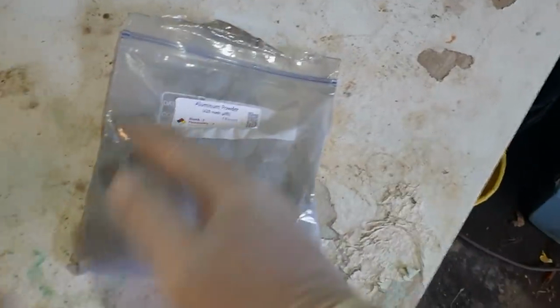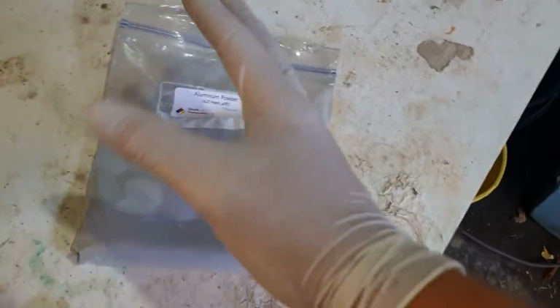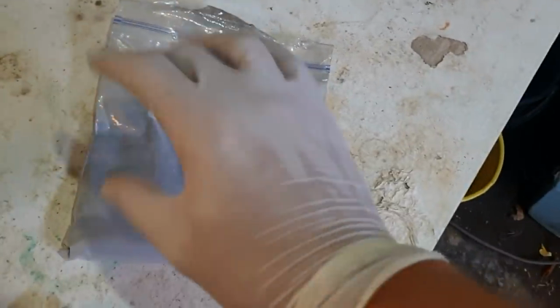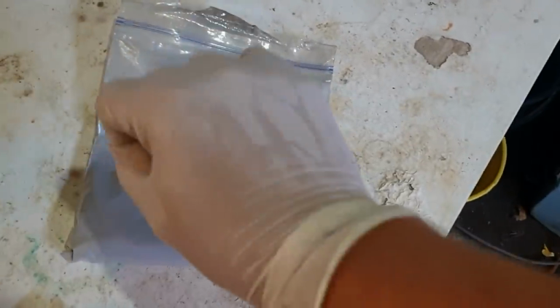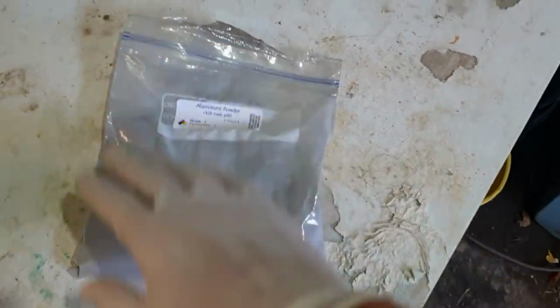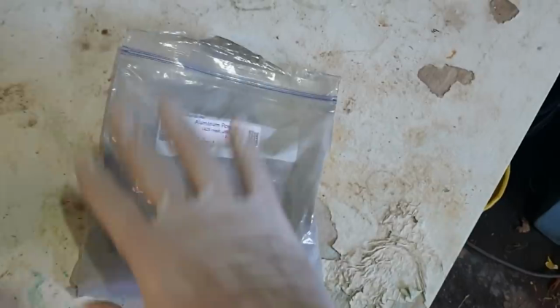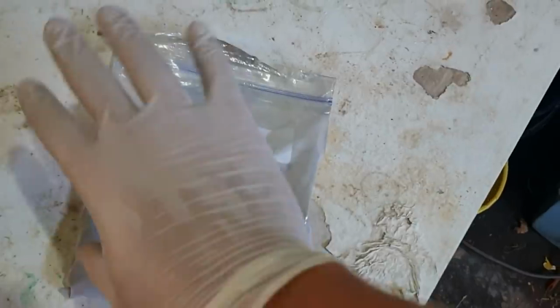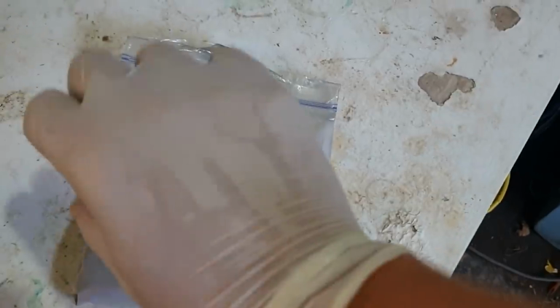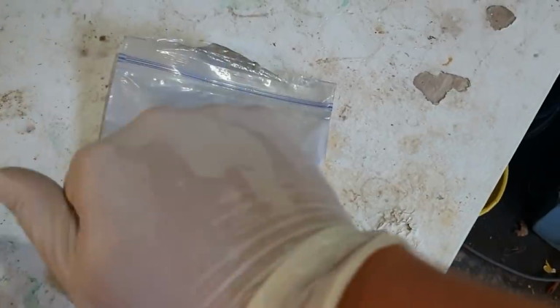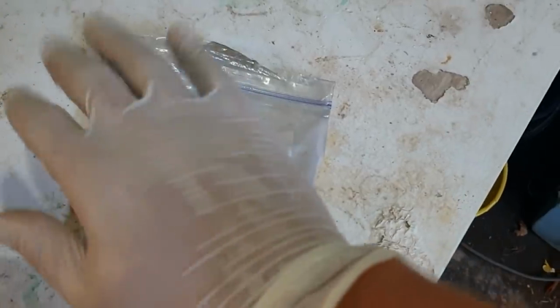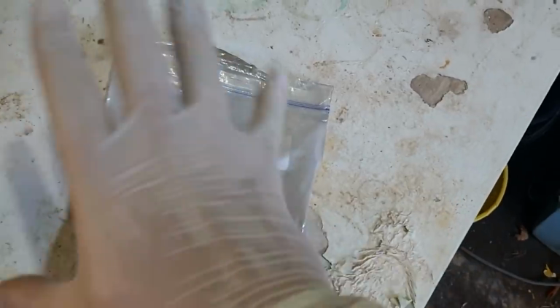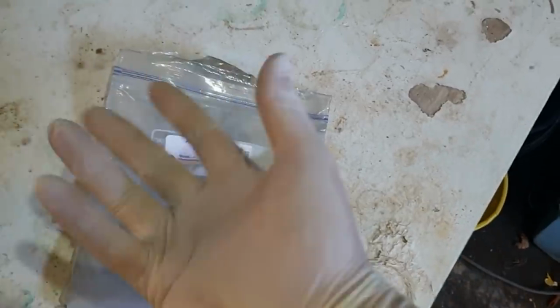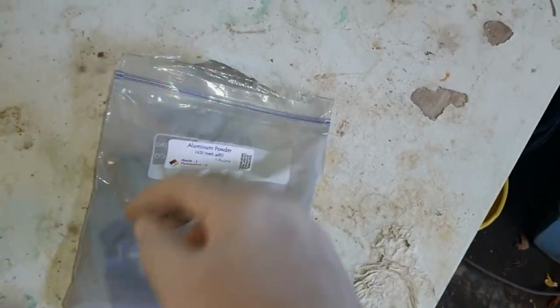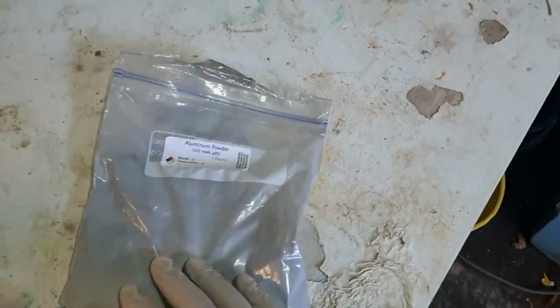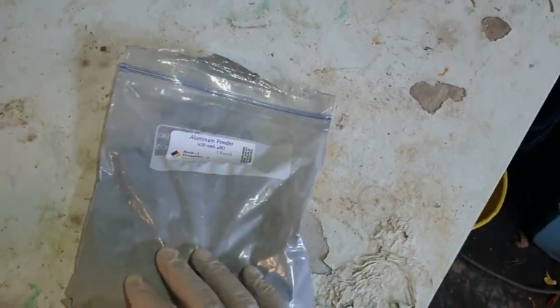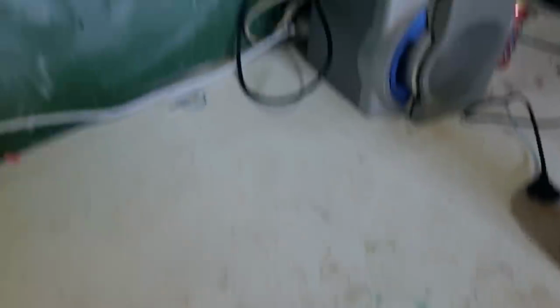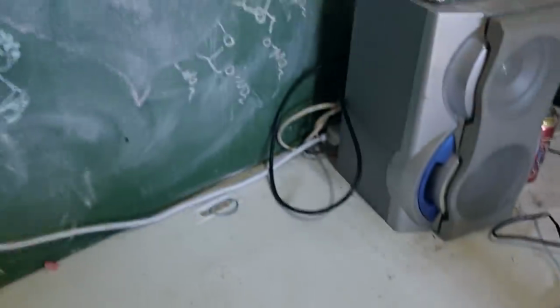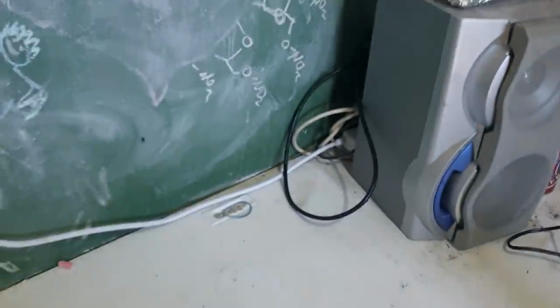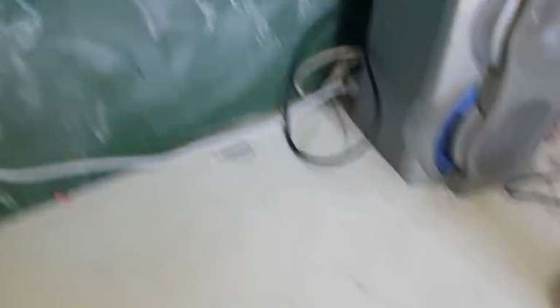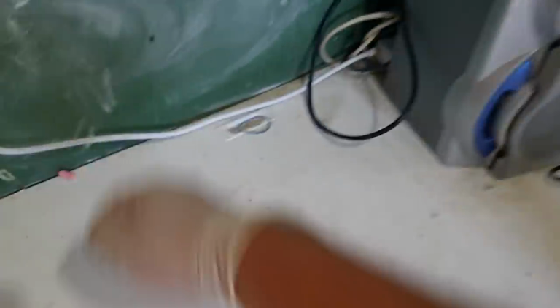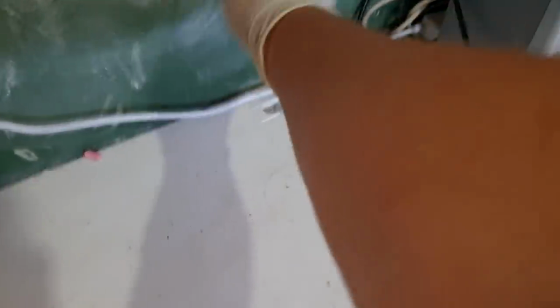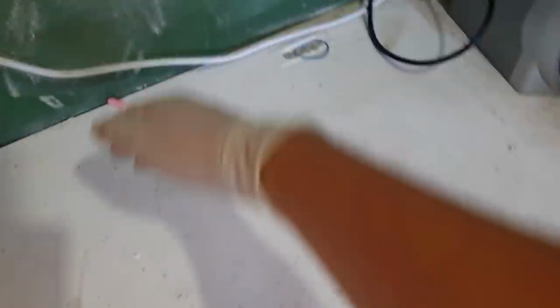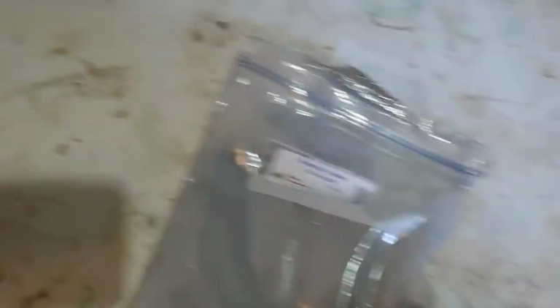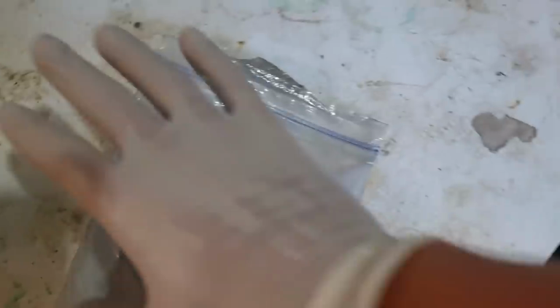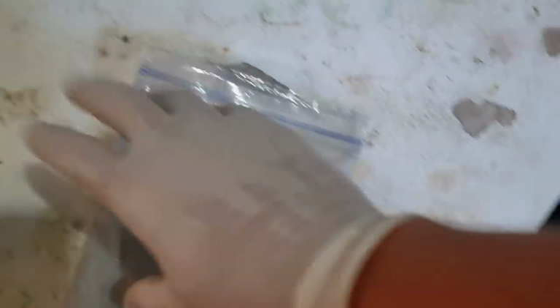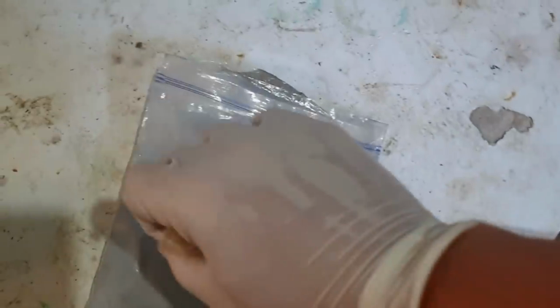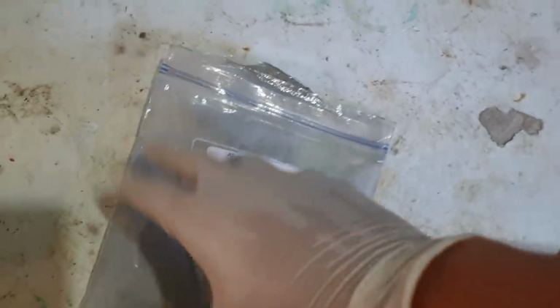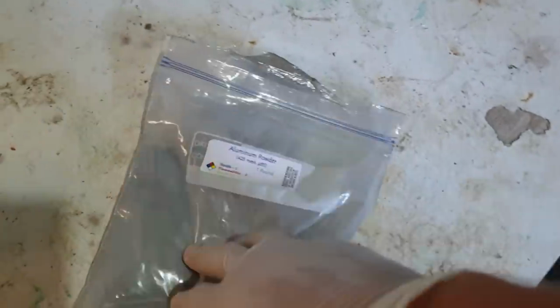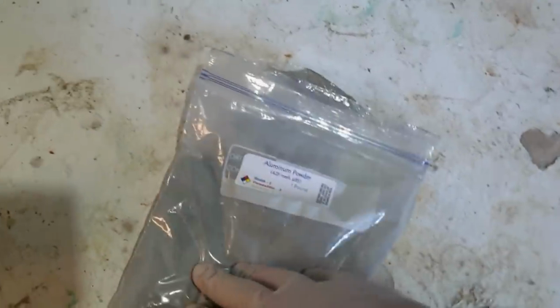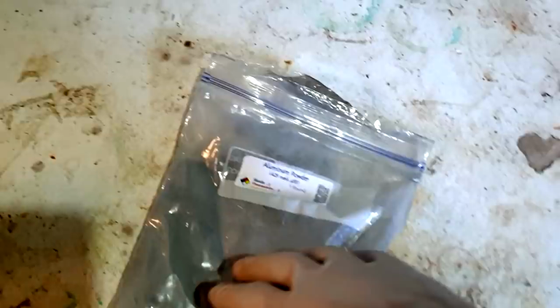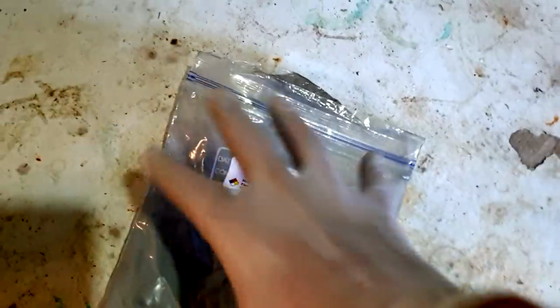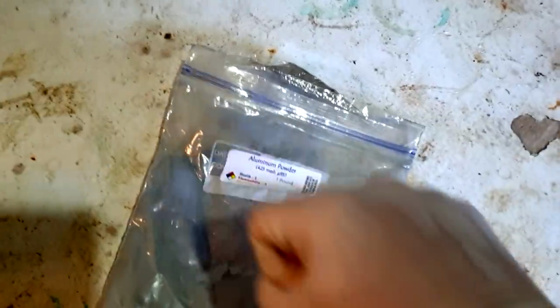My gloves are so sweaty — sorry, it's like 40 degrees today so there are all these flies. Sorry if I look really sweaty in this — it's because I am sweaty.